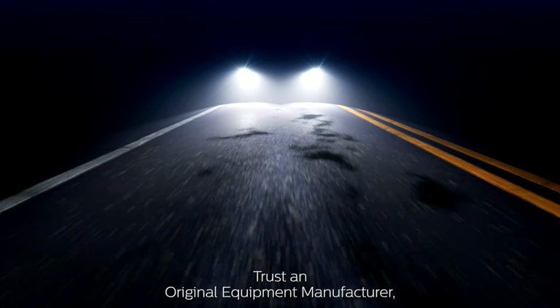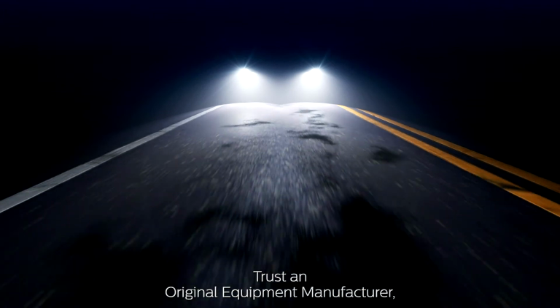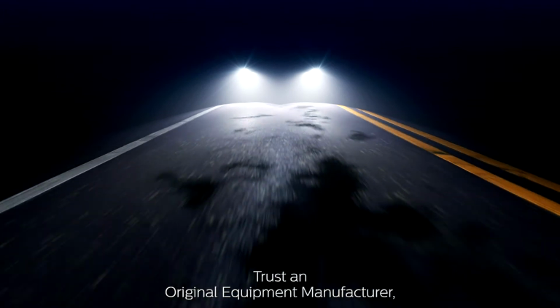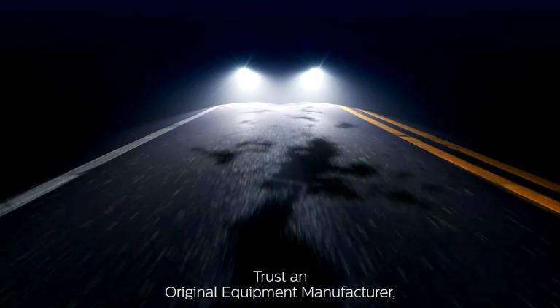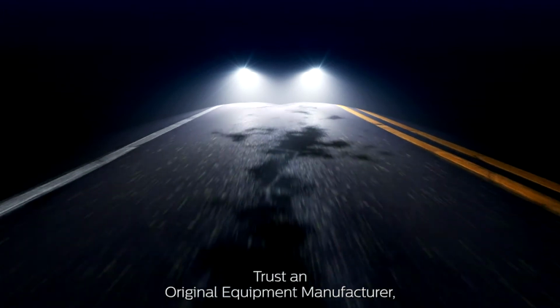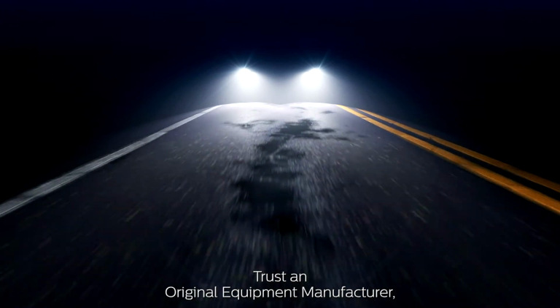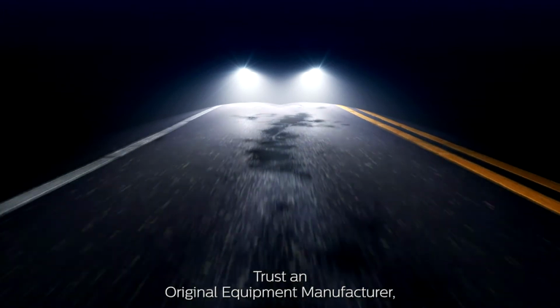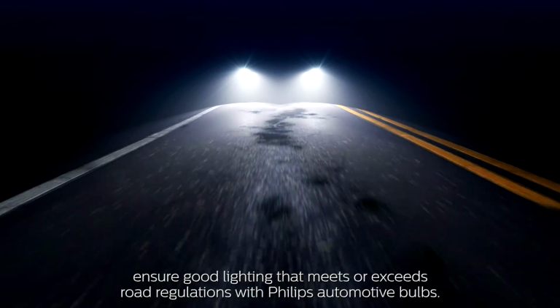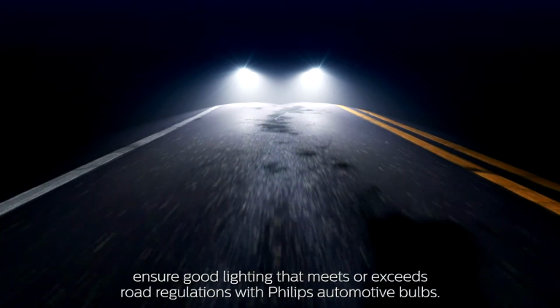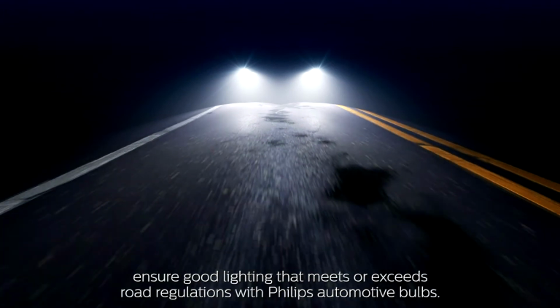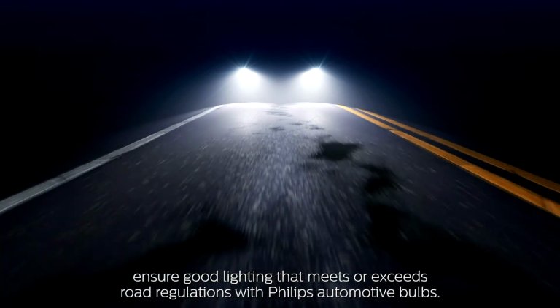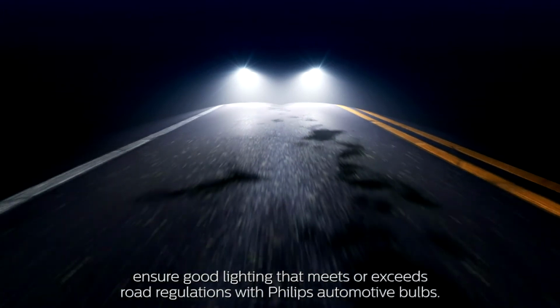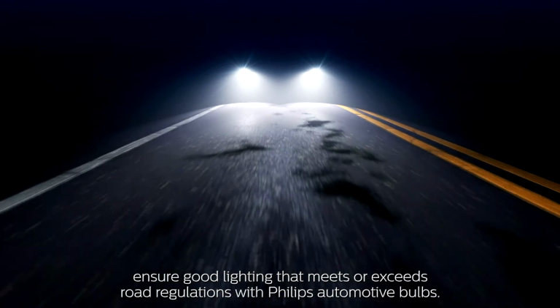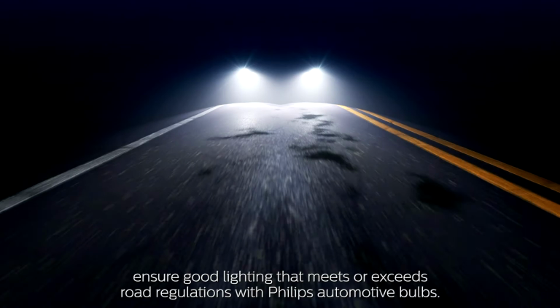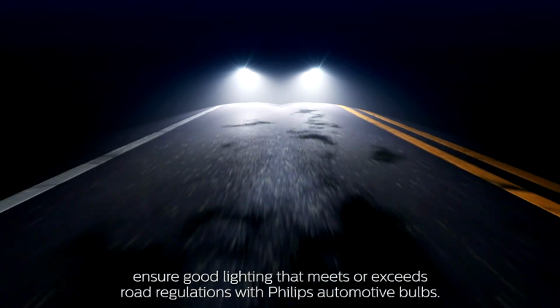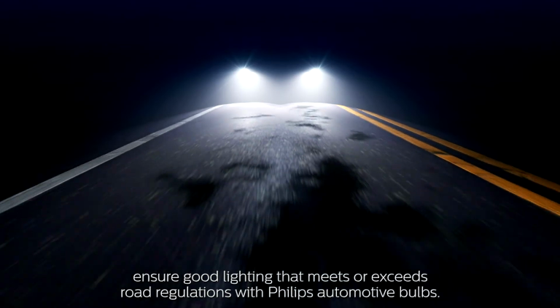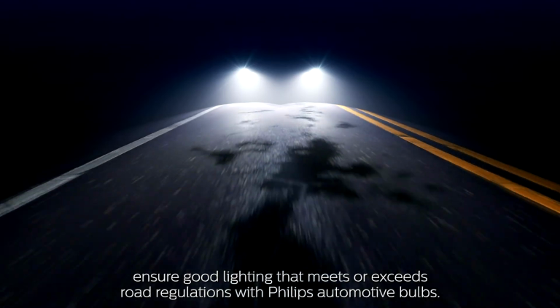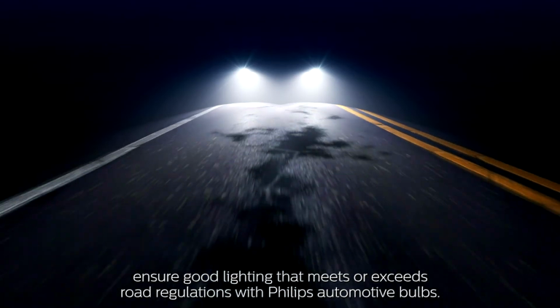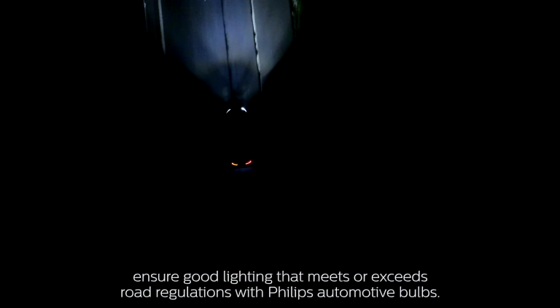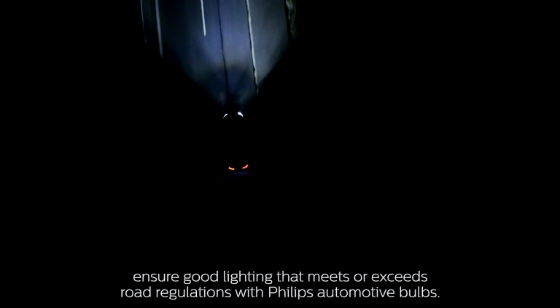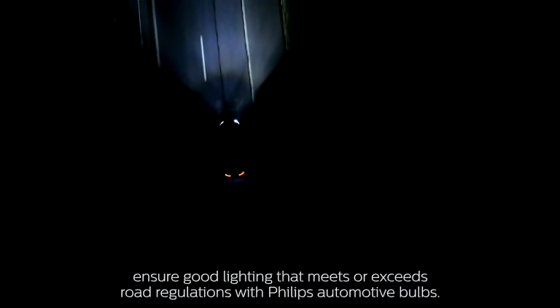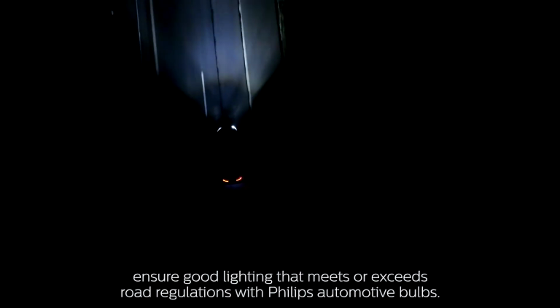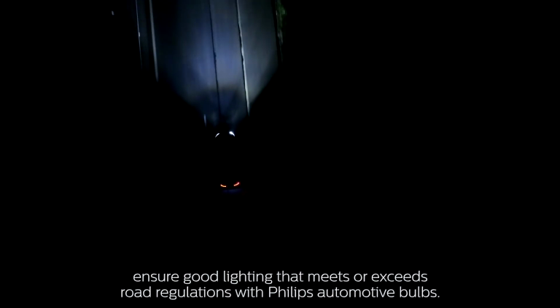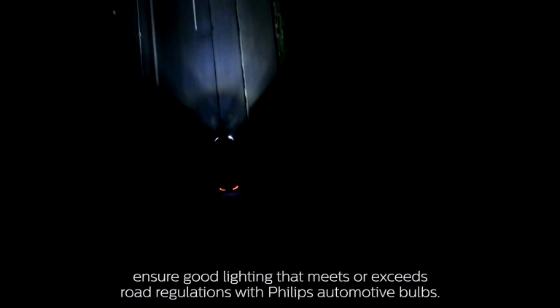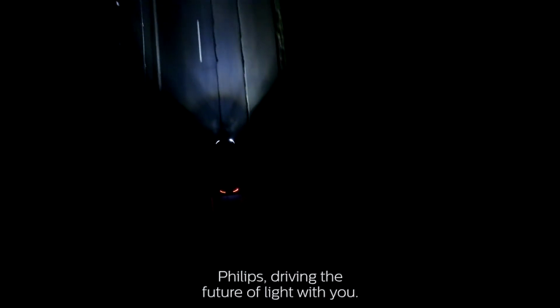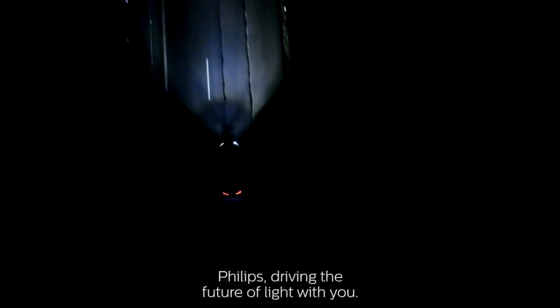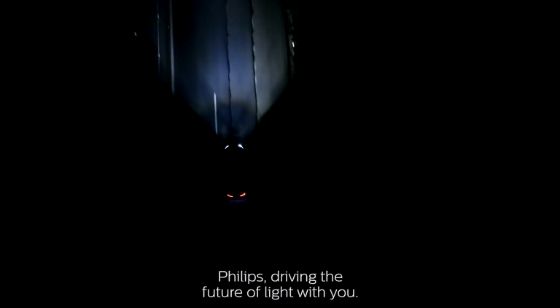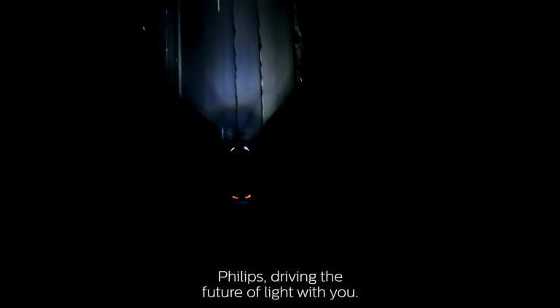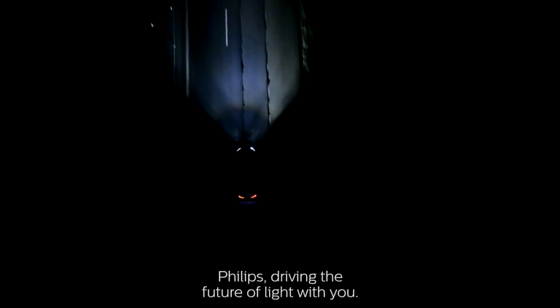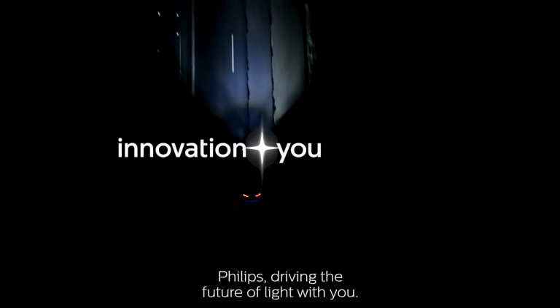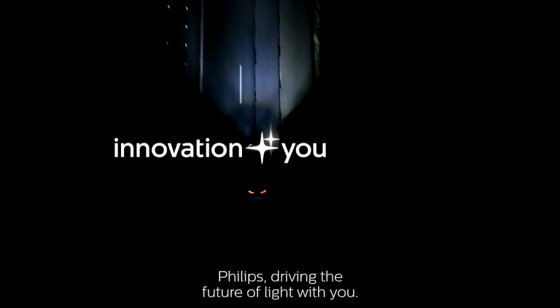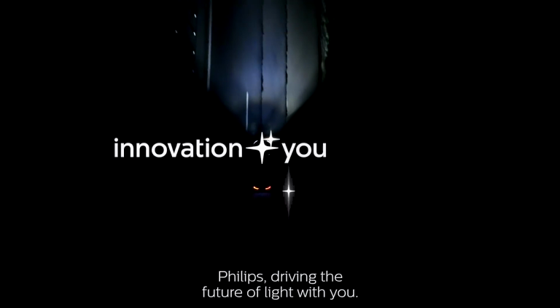Trust an original equipment manufacturer. Ensure good lighting that meets or exceeds road regulations with Philips Automotive Bulbs. Philips — driving the future of light with you.